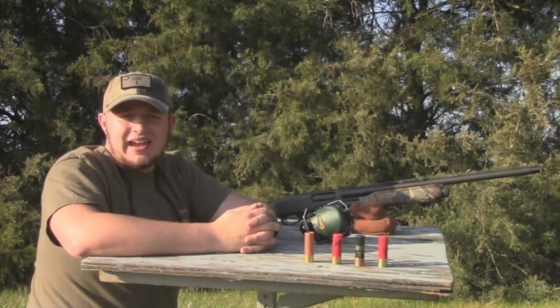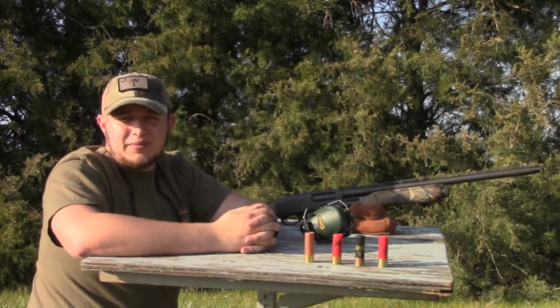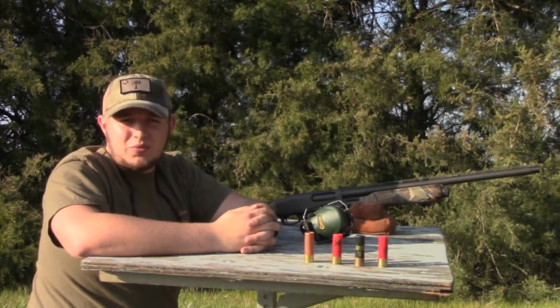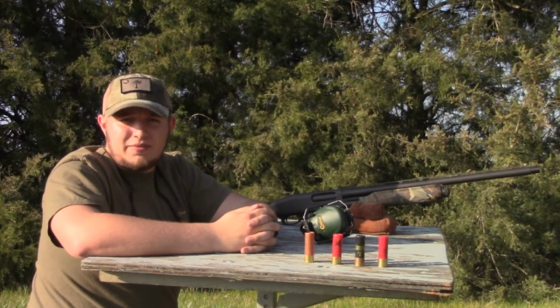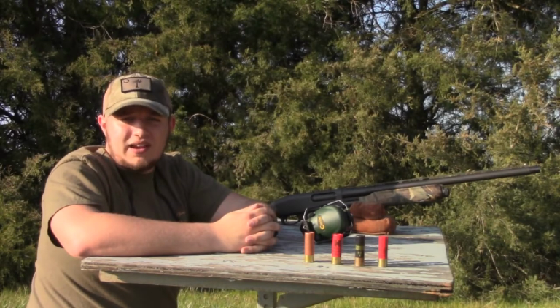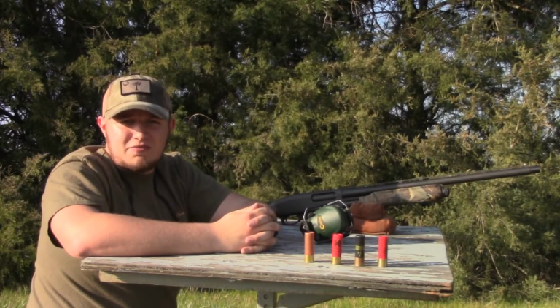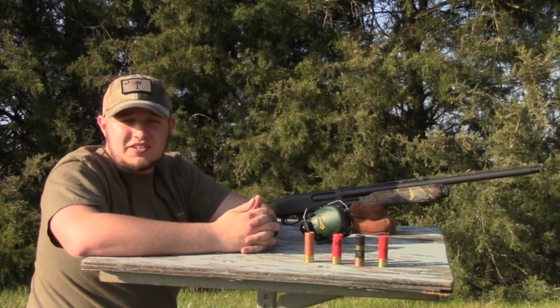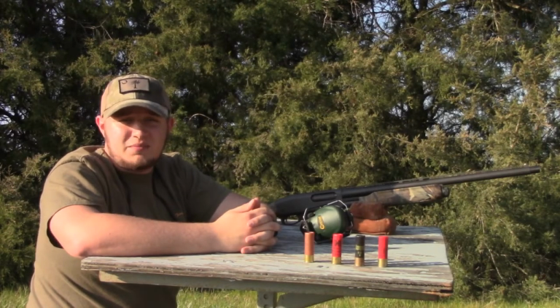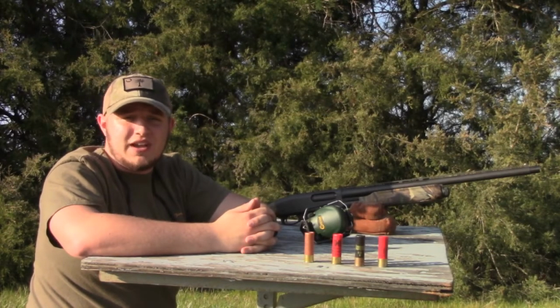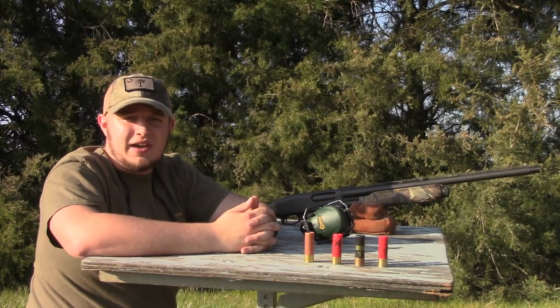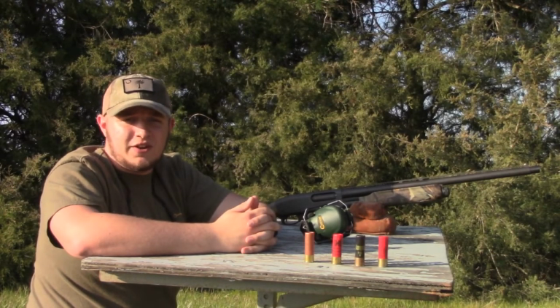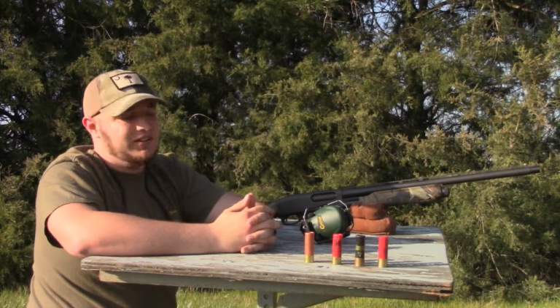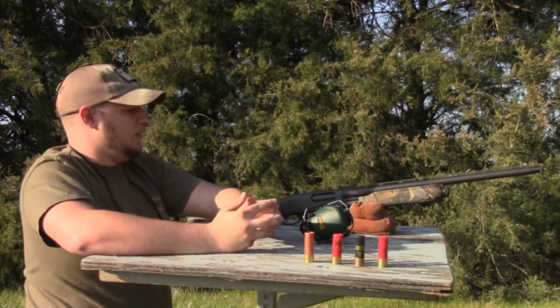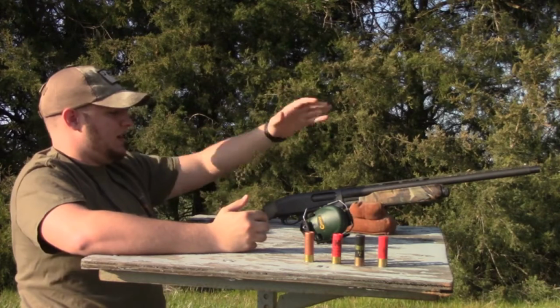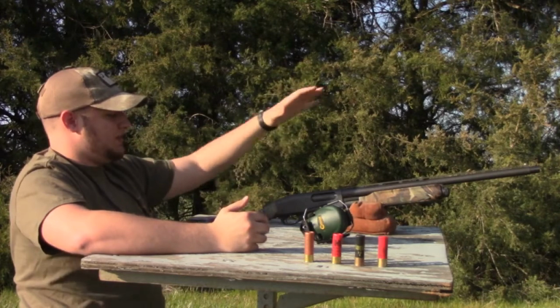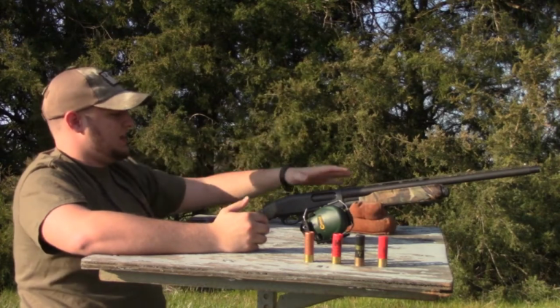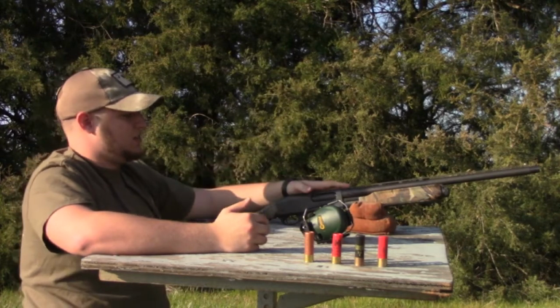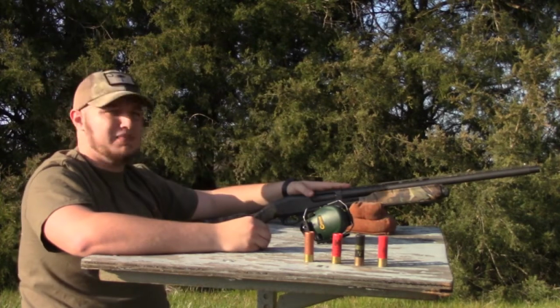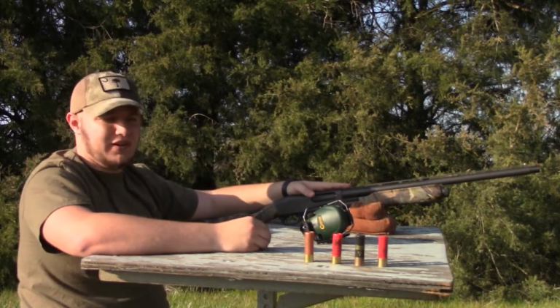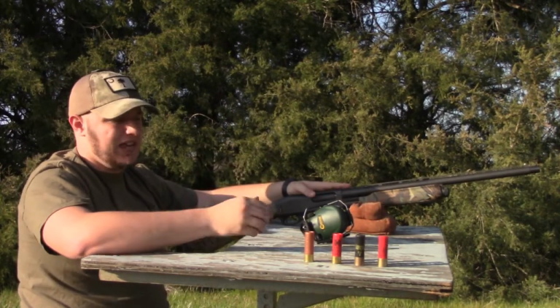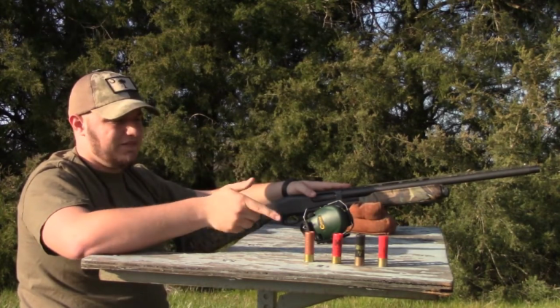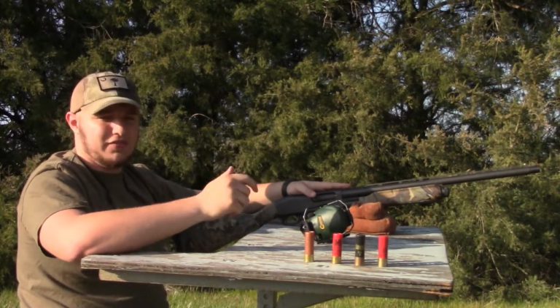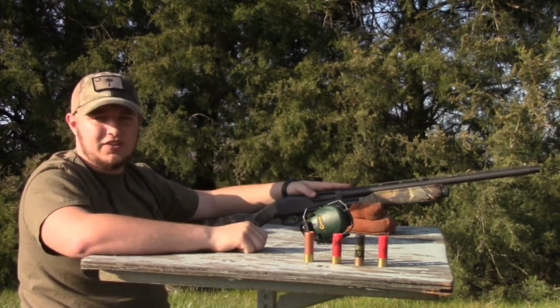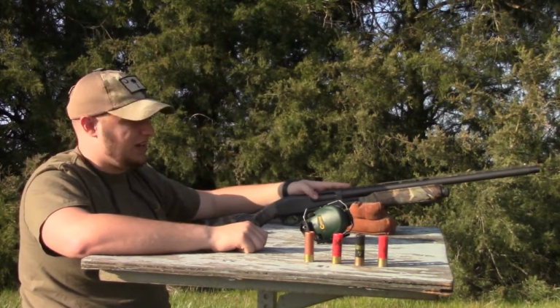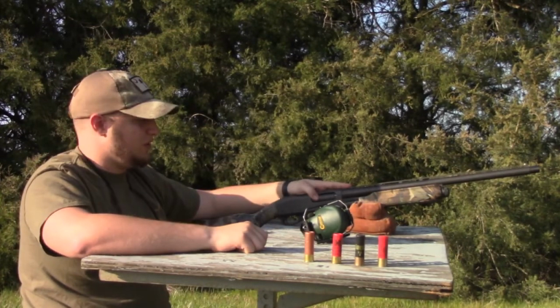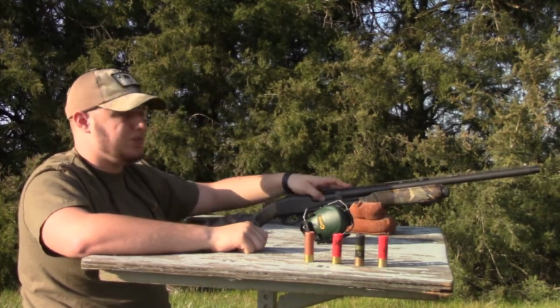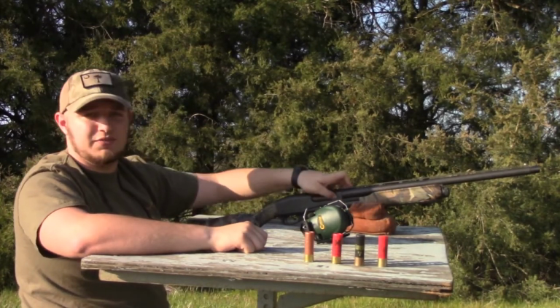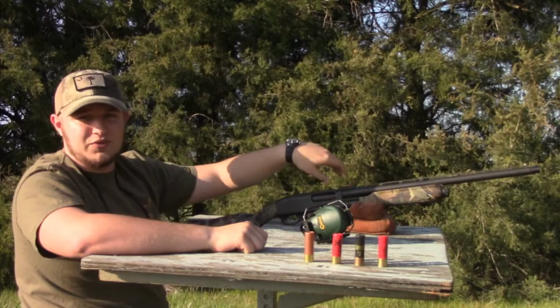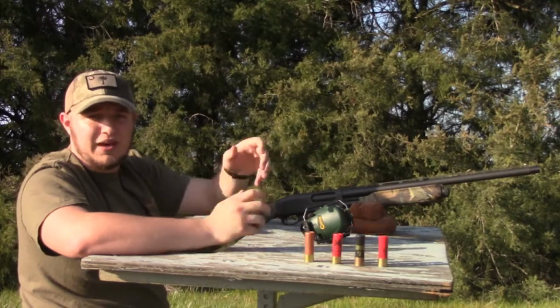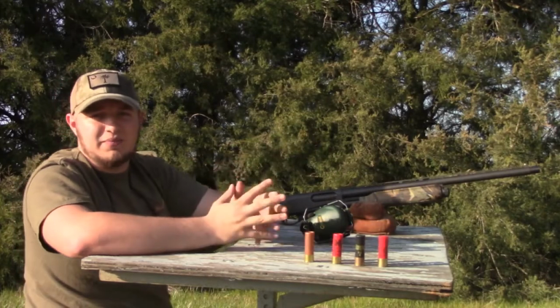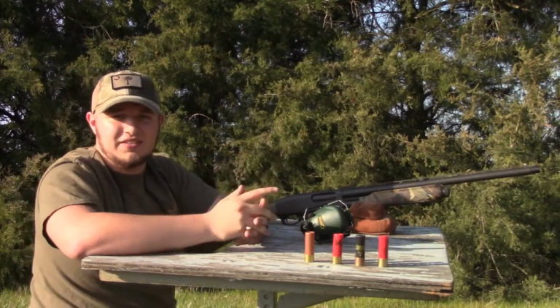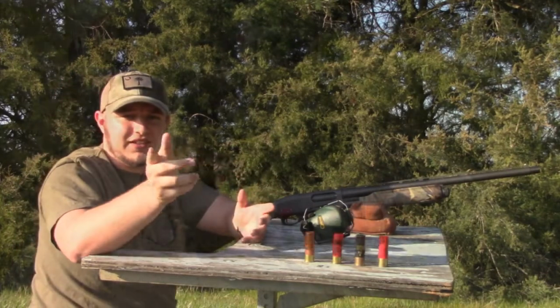Hey, what's up guys? Will here from Carolina Game Adventures, and today I'm going to be showing you how to pattern your turkey gun. We got my Remington 870 Express Magnum here, and we got four different shells, and we're all going to shoot them through and see which one patterns the best, so stay tuned.